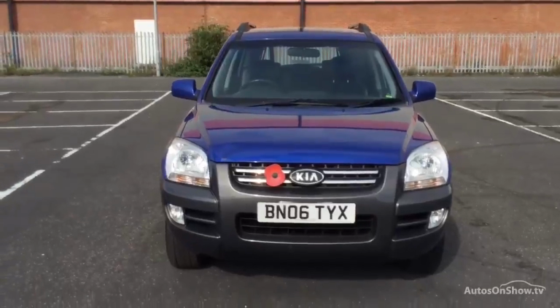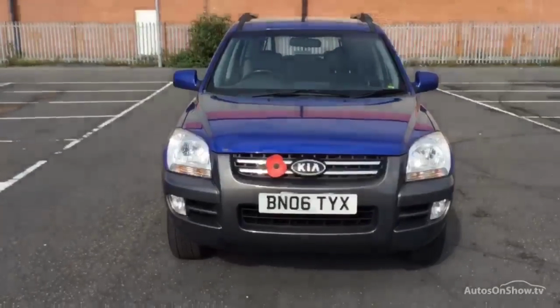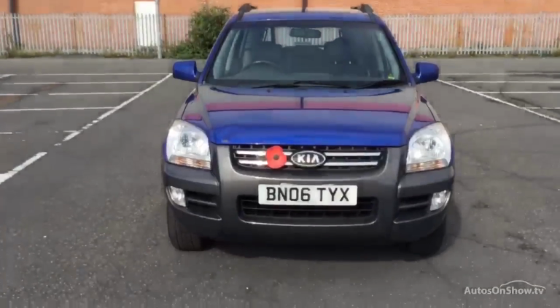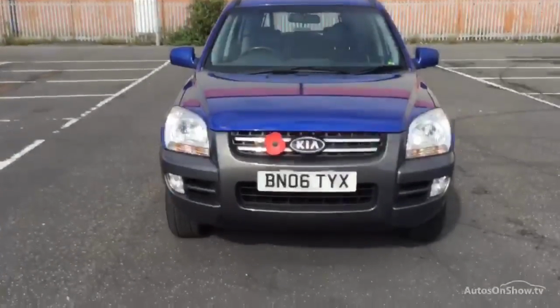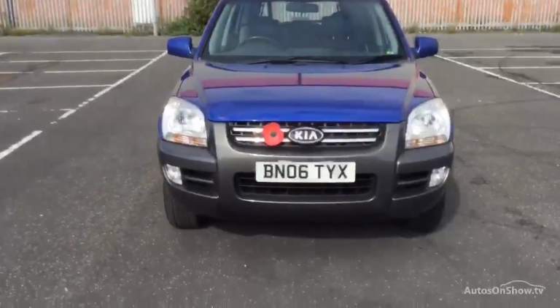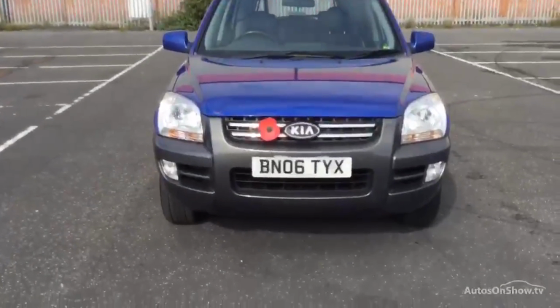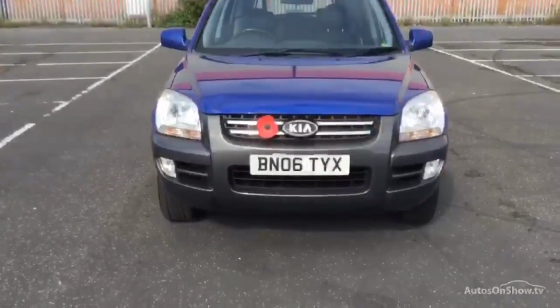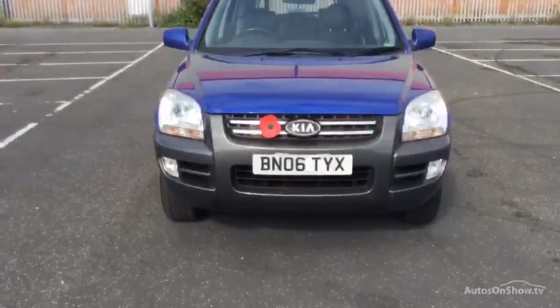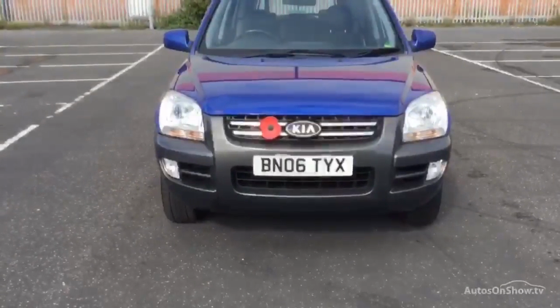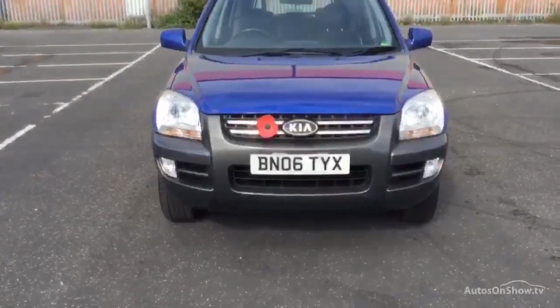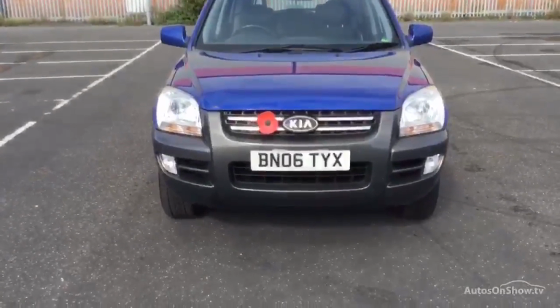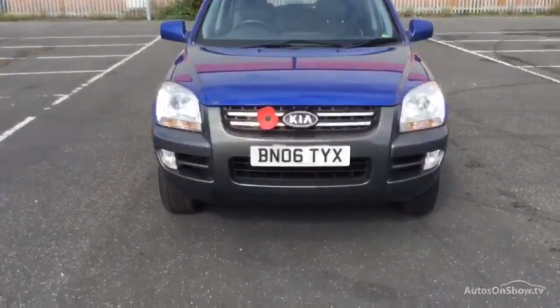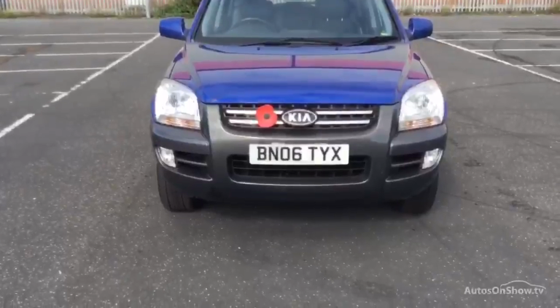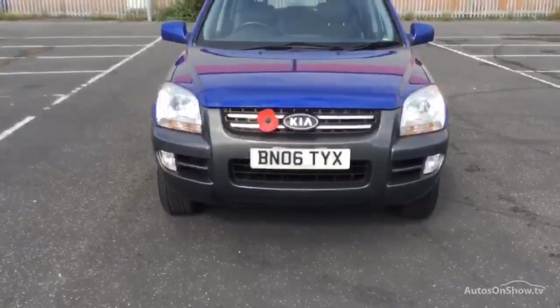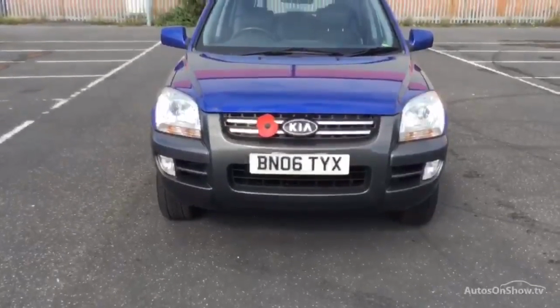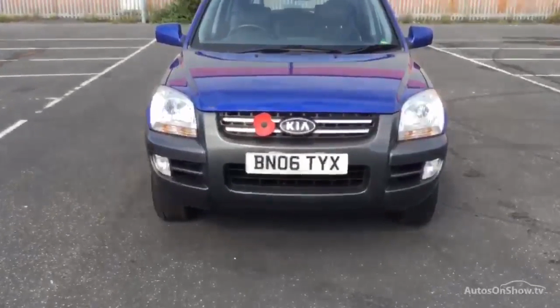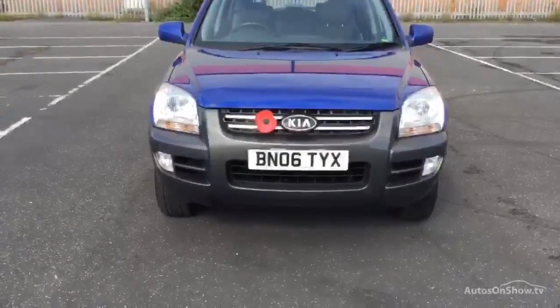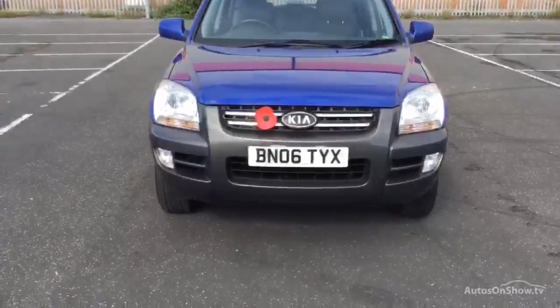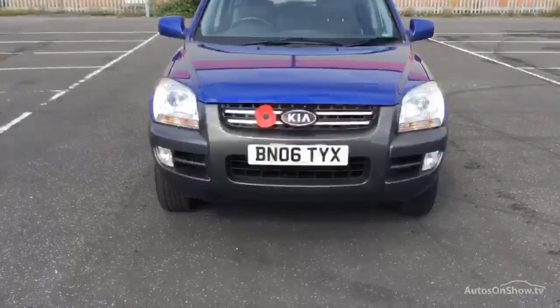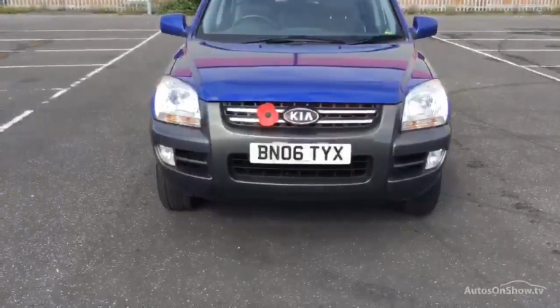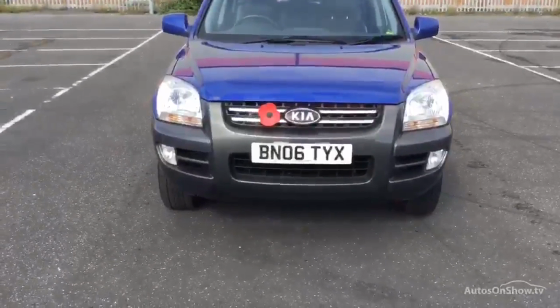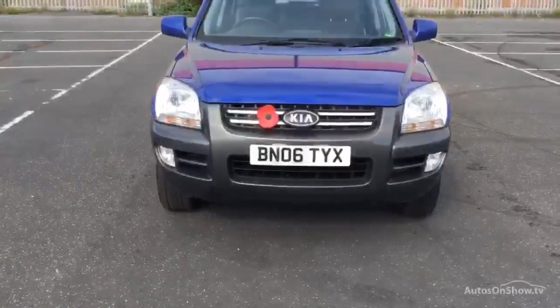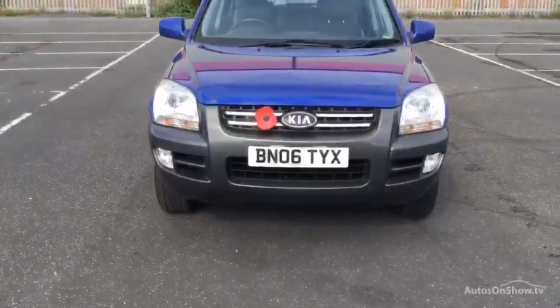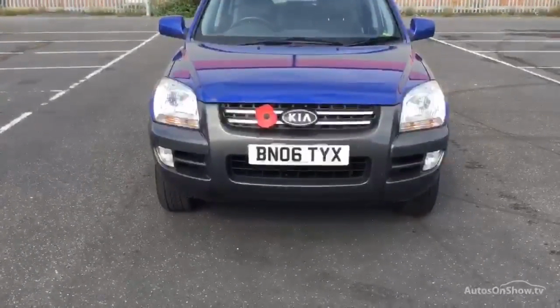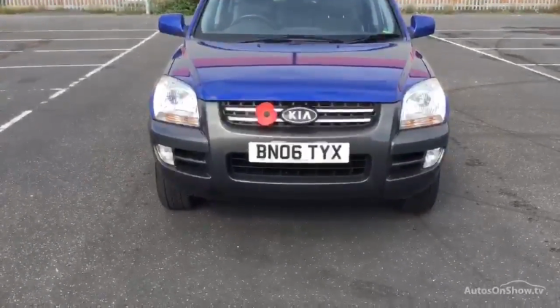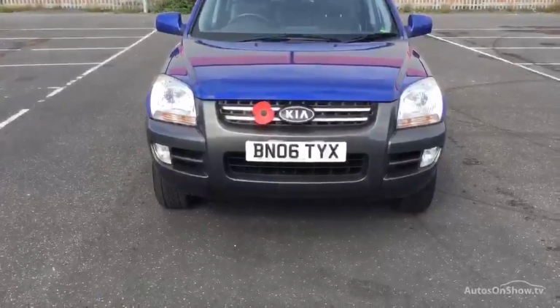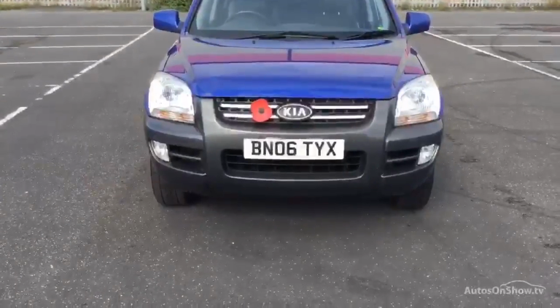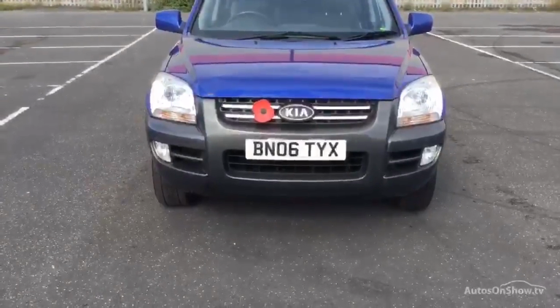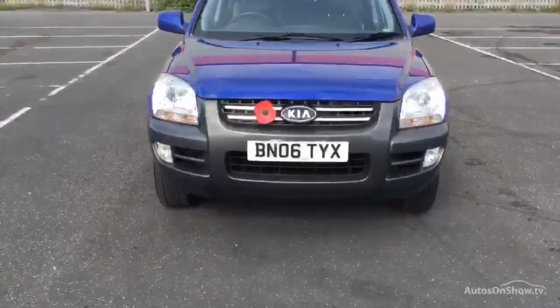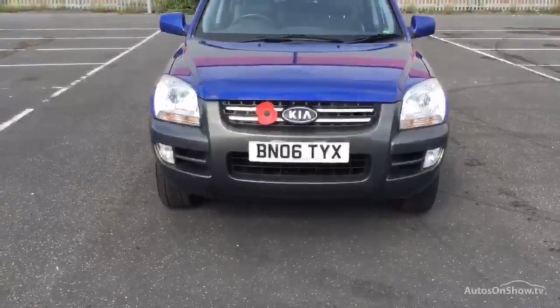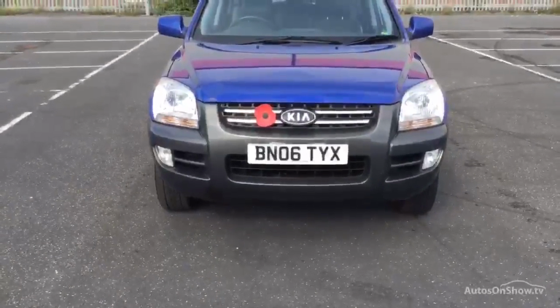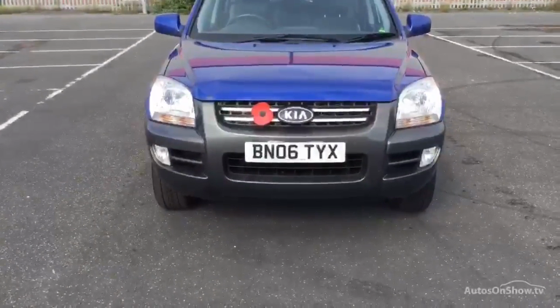Right, Route Volvo in Warrington. Today we have for you an 06-registered Kia Sportage, 1991cc diesel. It's an XE CRDI, it's a manual in blue.